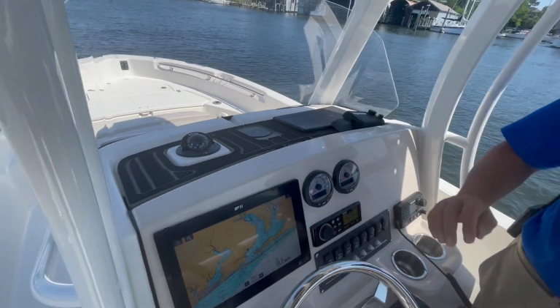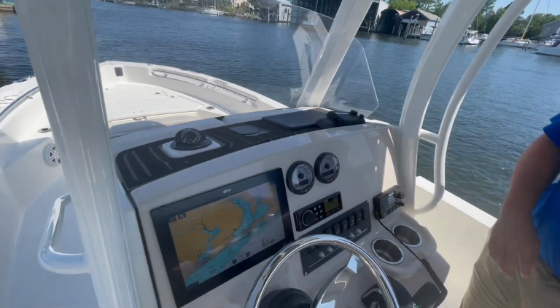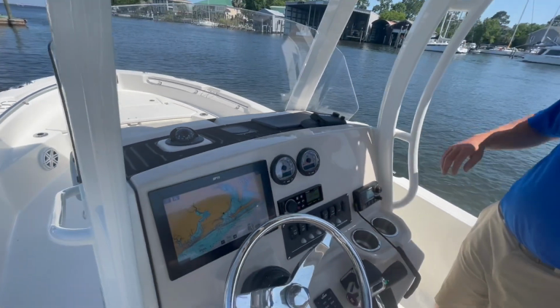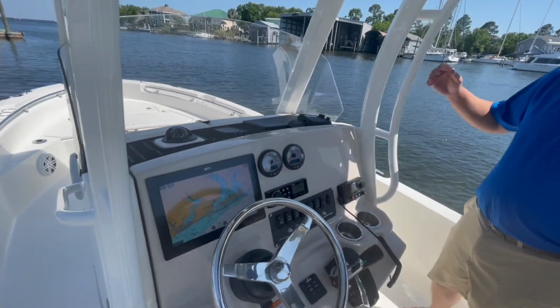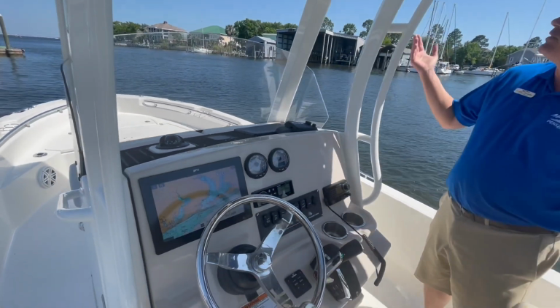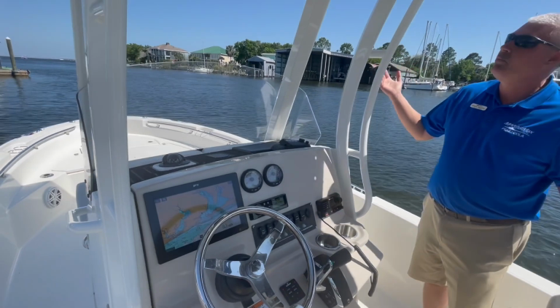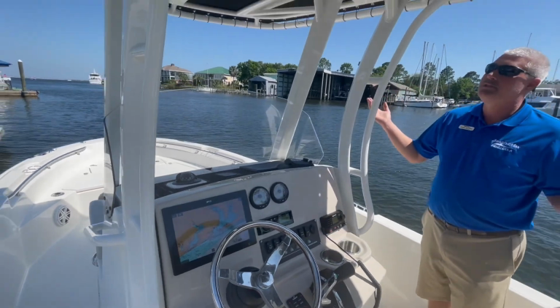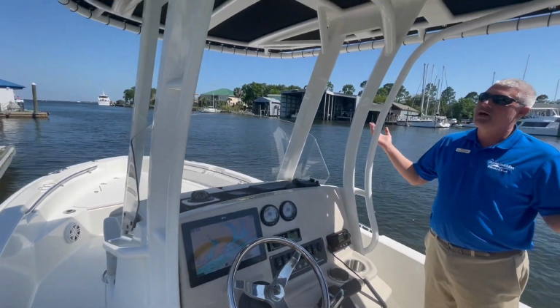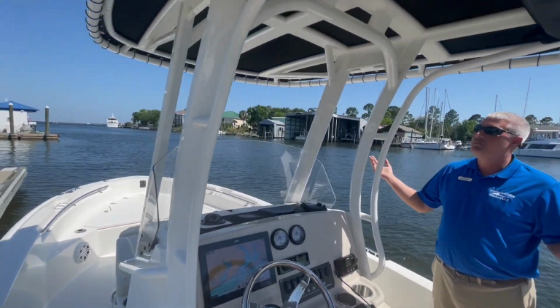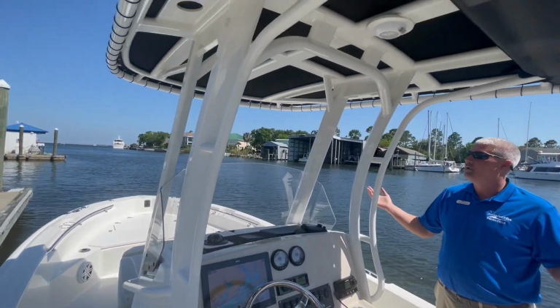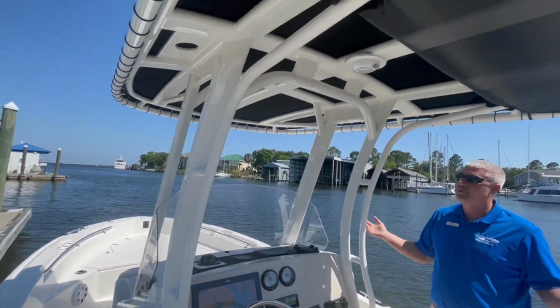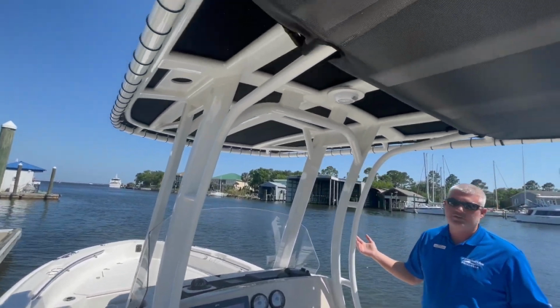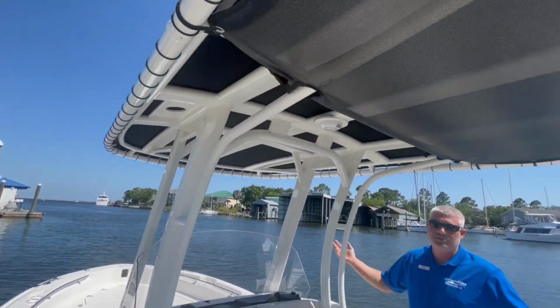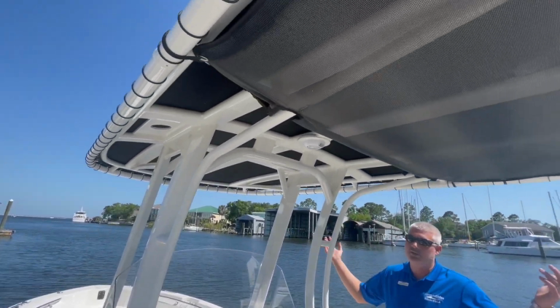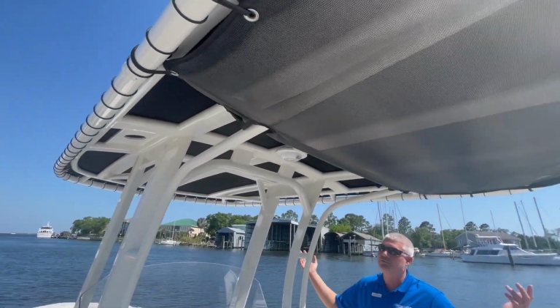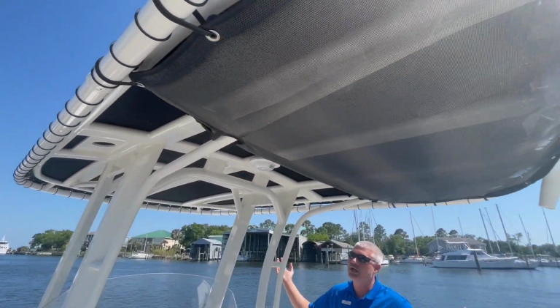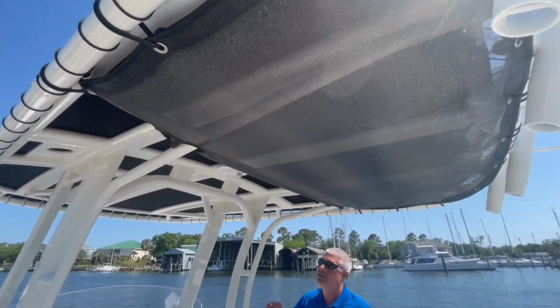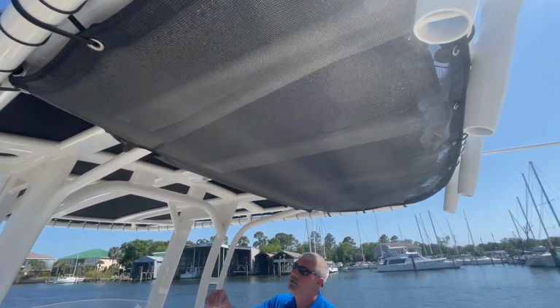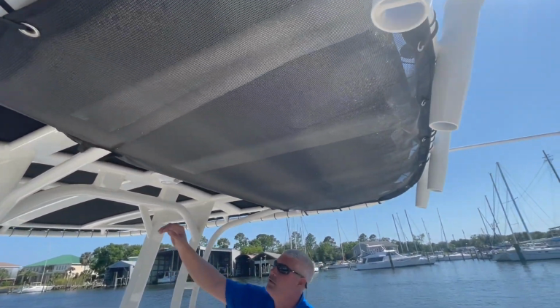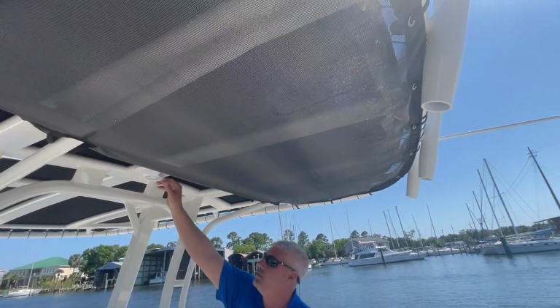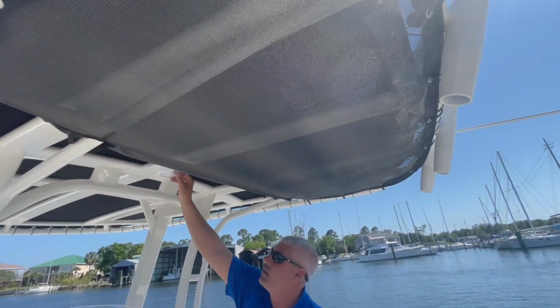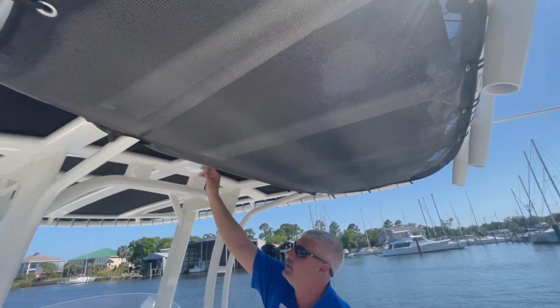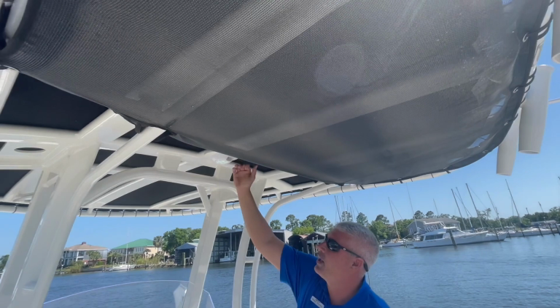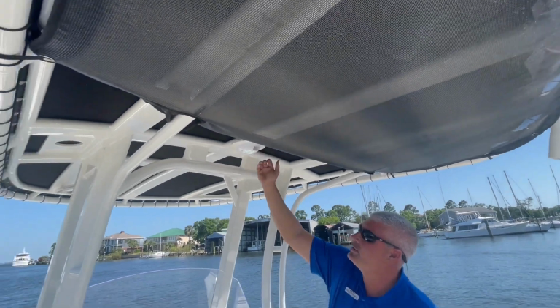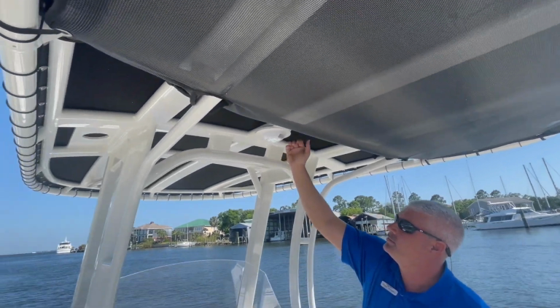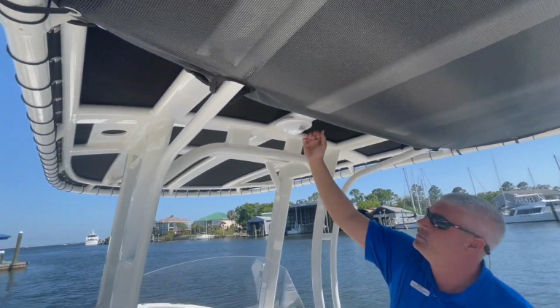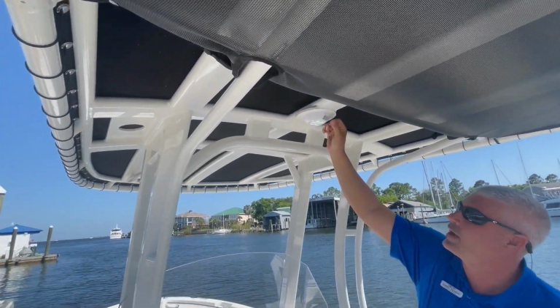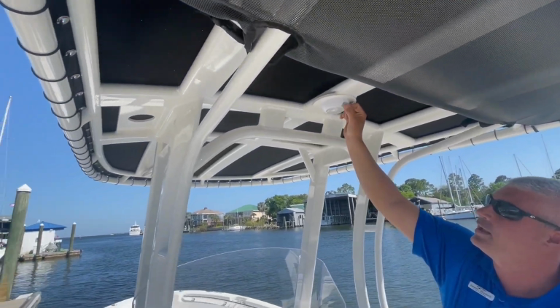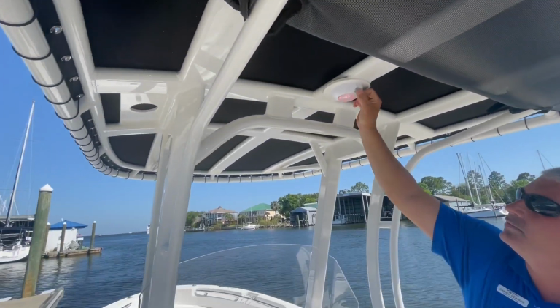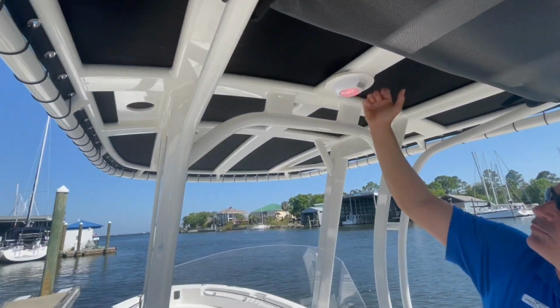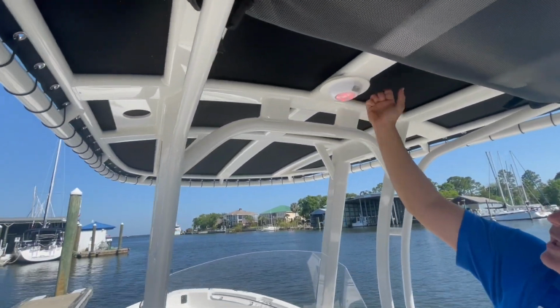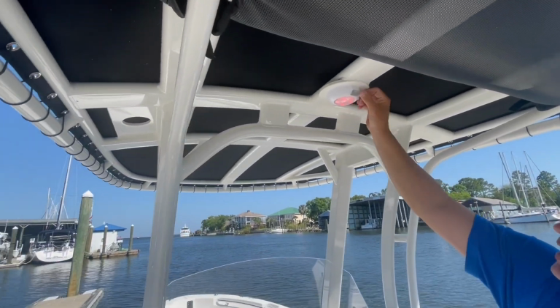This is equipped with the T-top — very spacious, a lot of shade, LED lights, white light, and a red map light.